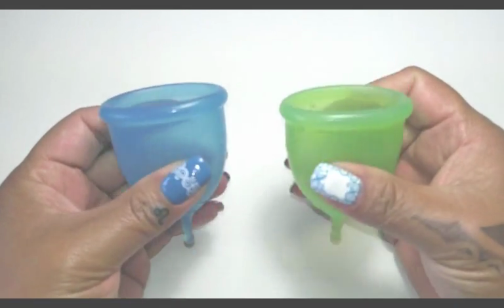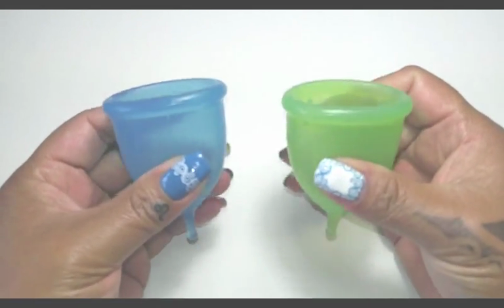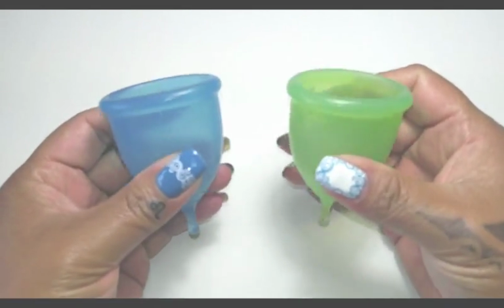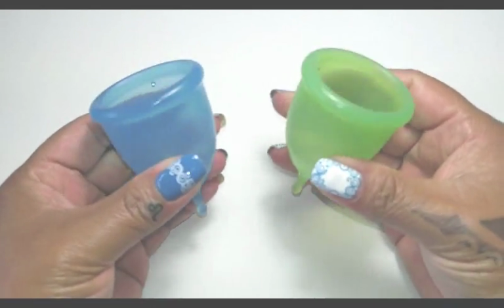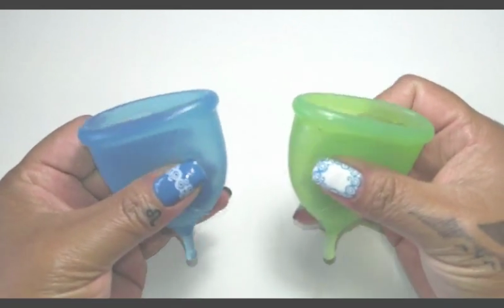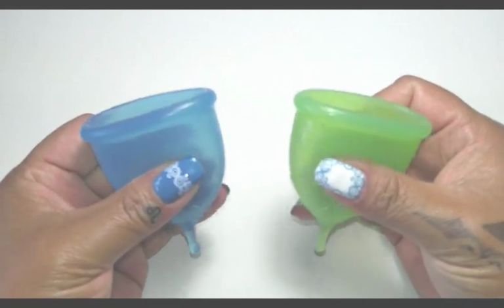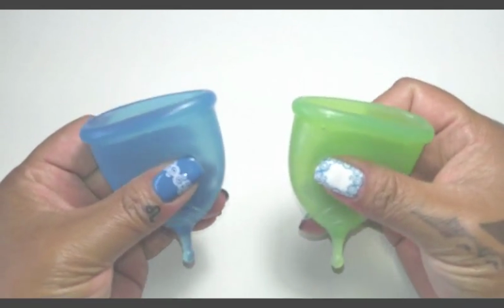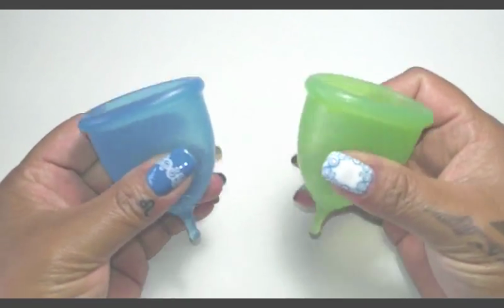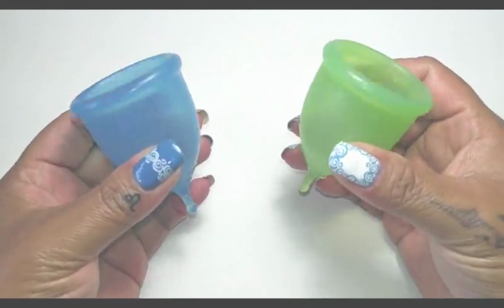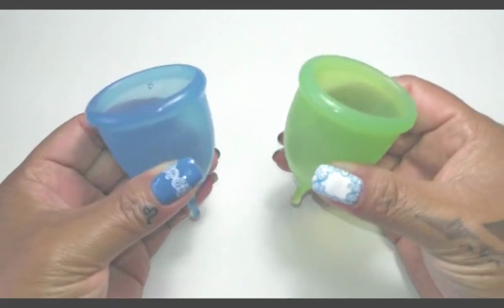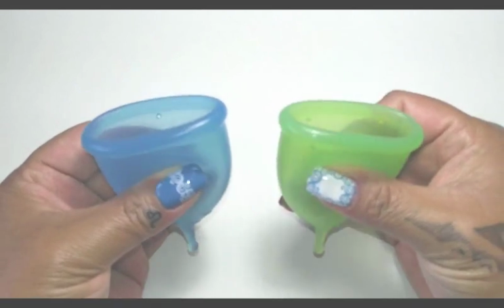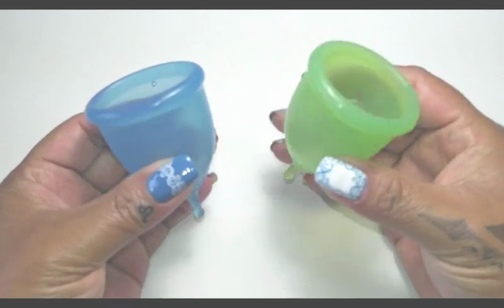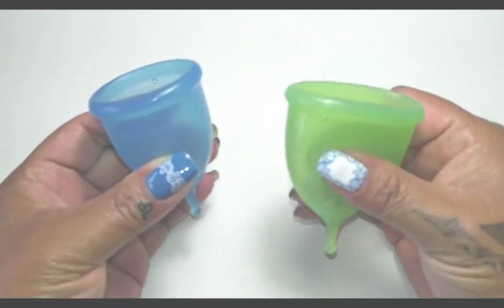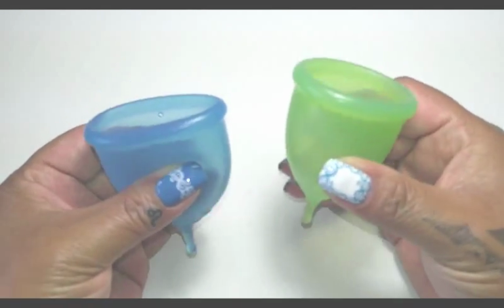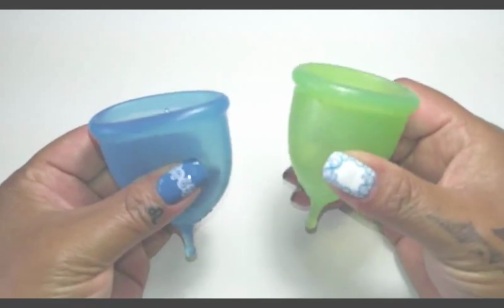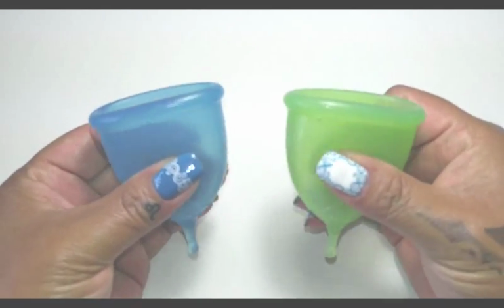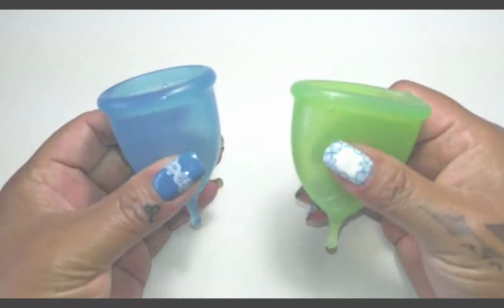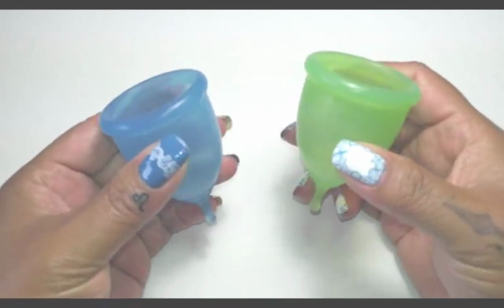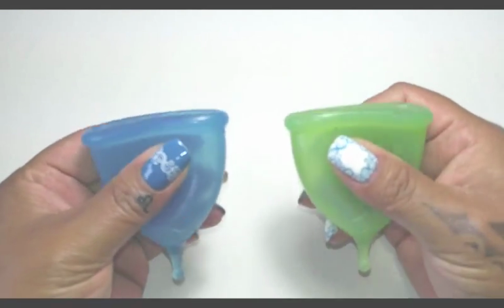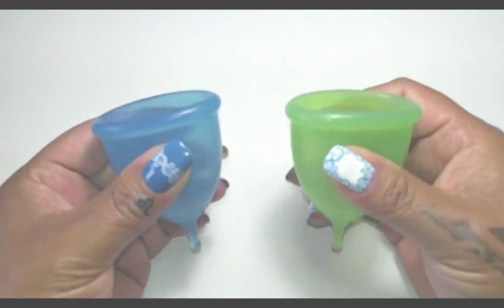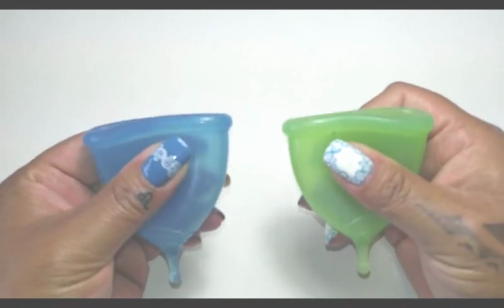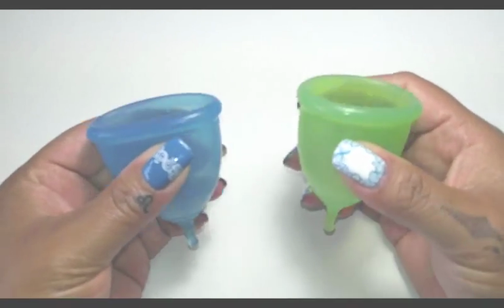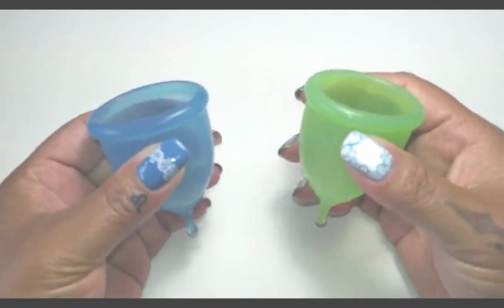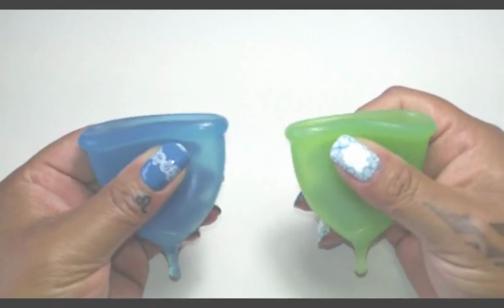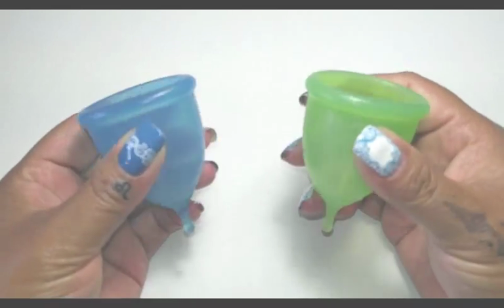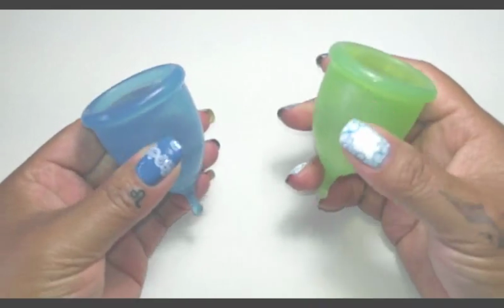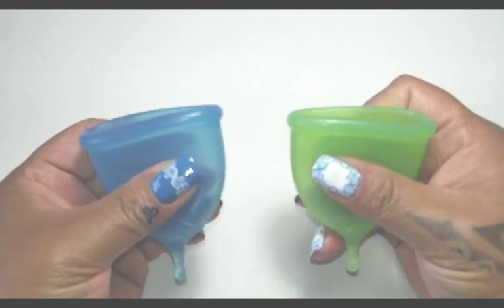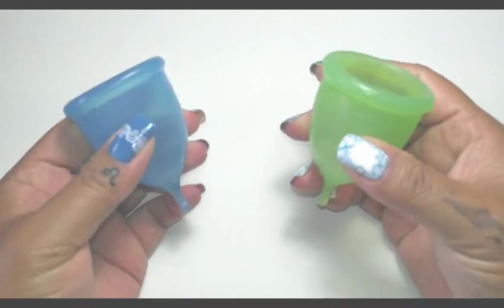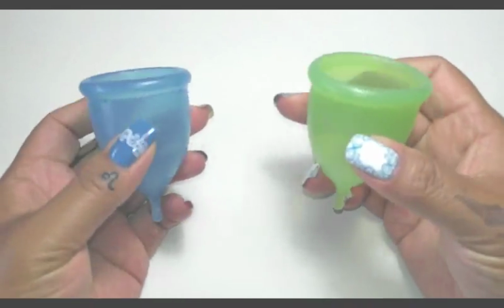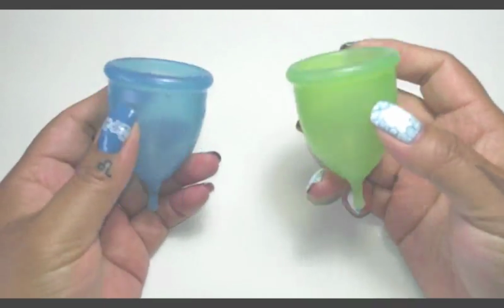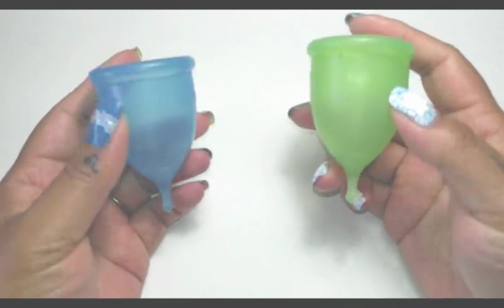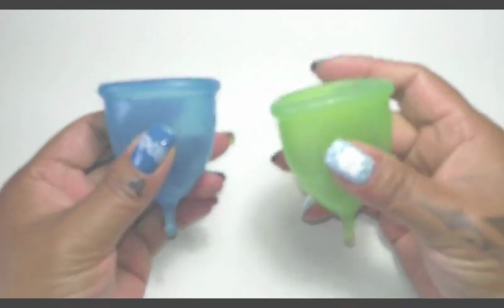If I just held them in my hands and gave them a squish like this, I couldn't tell you that one was more firm than the other. I would just feel like they were pretty much the same.